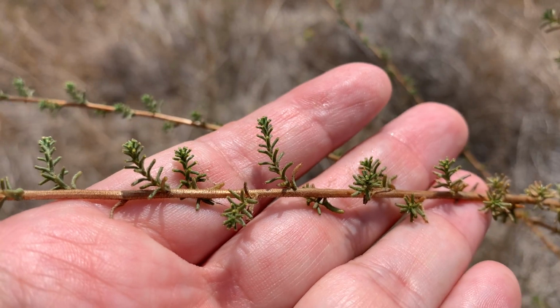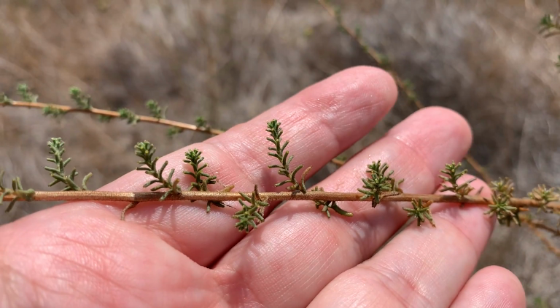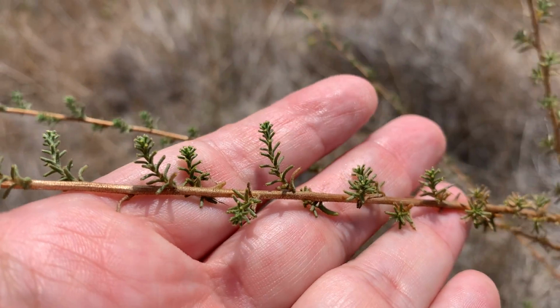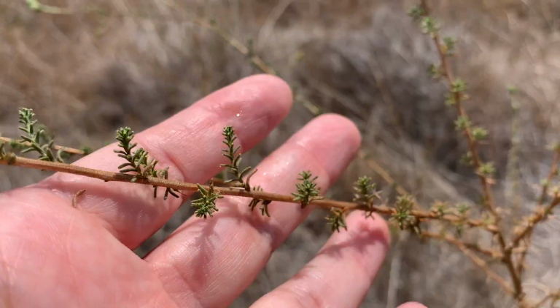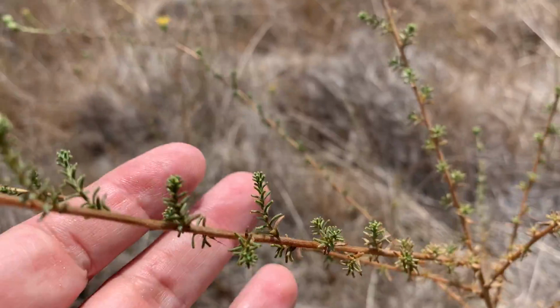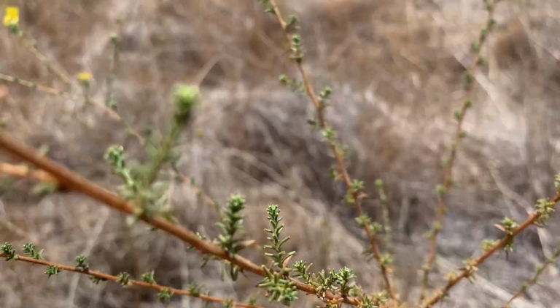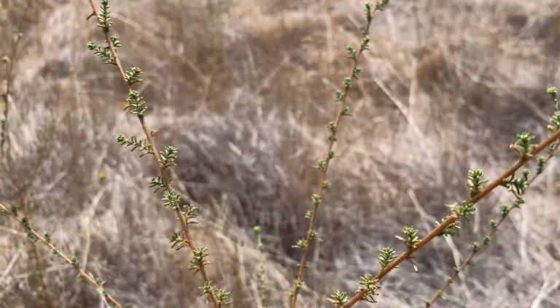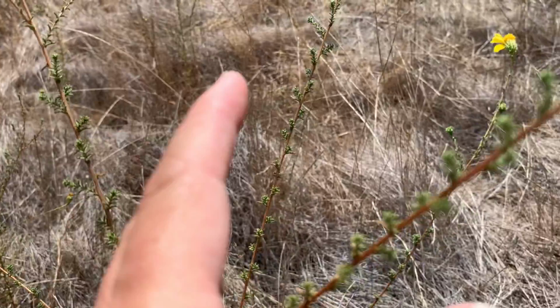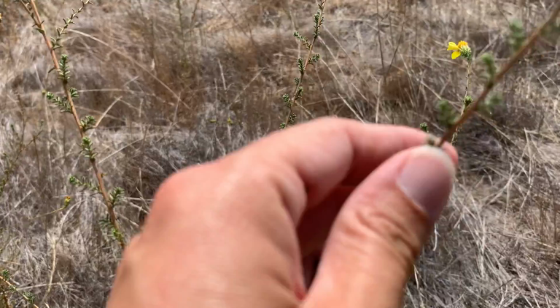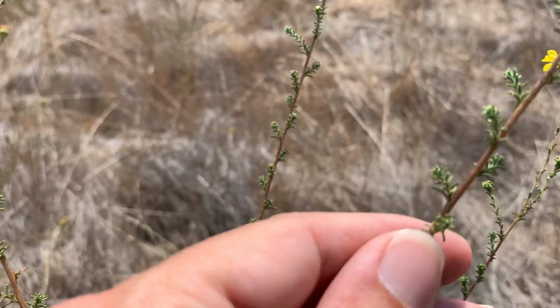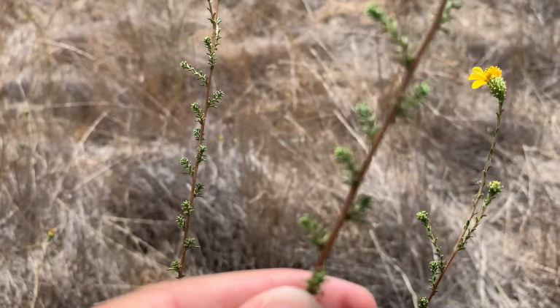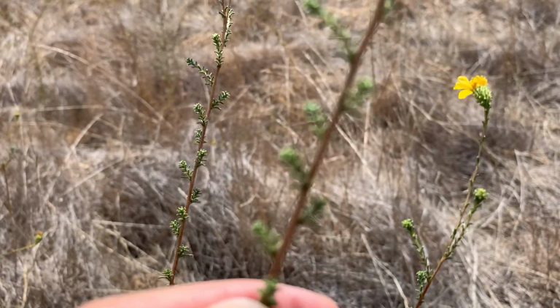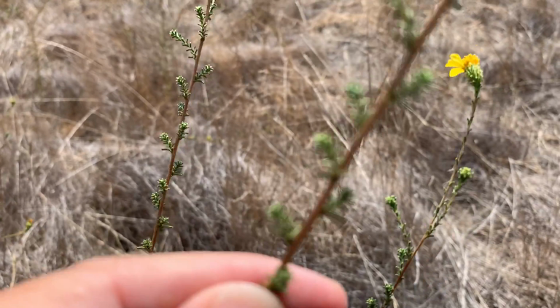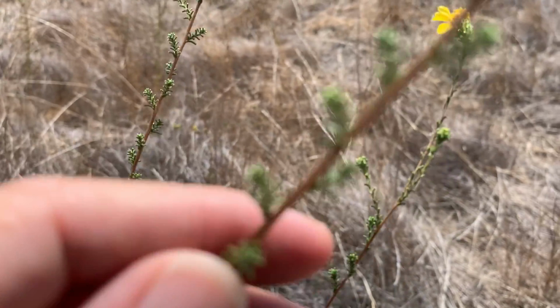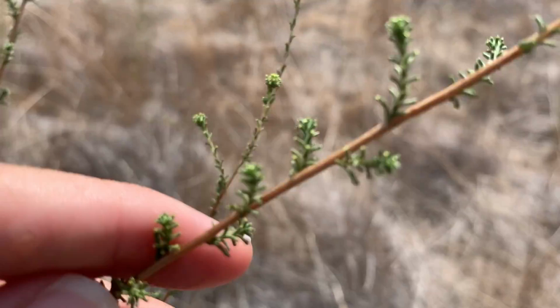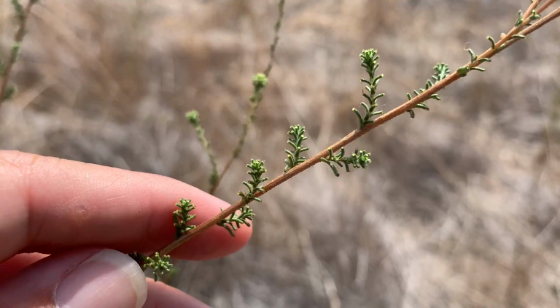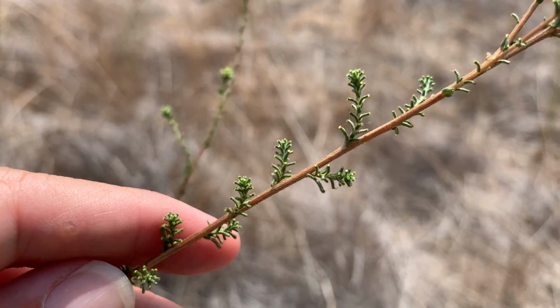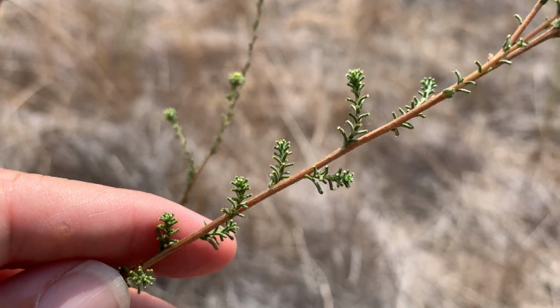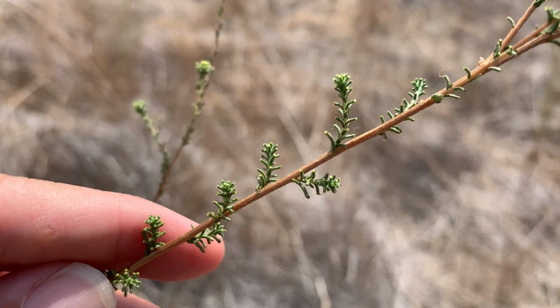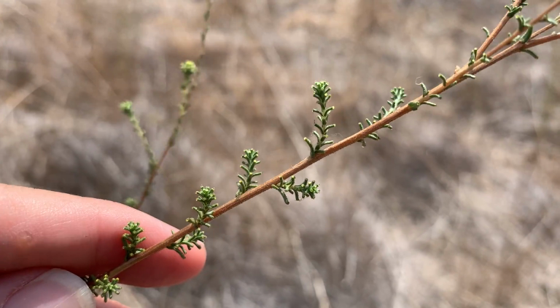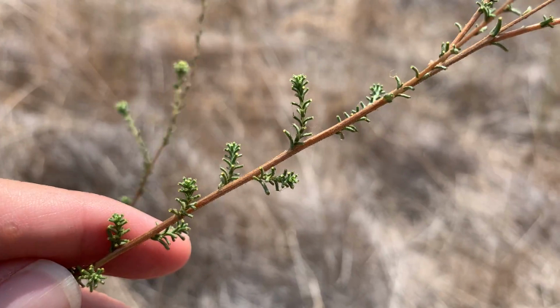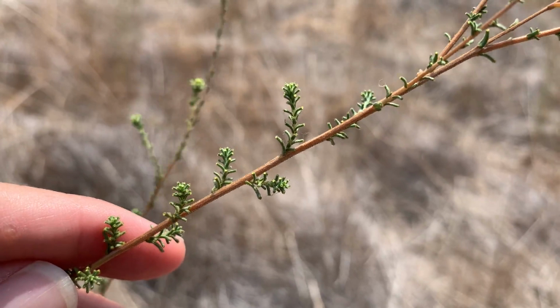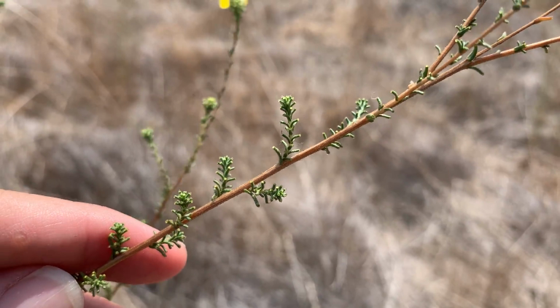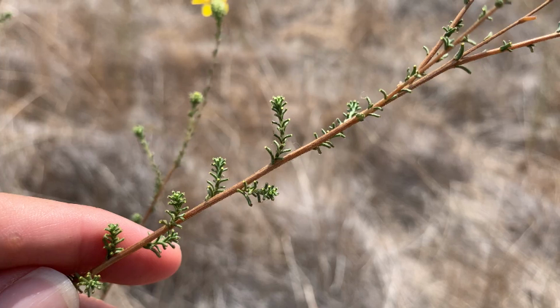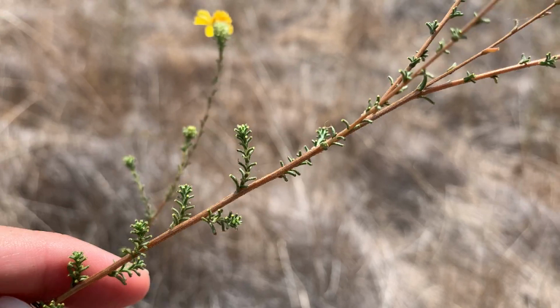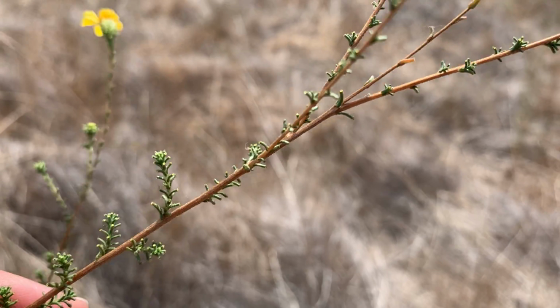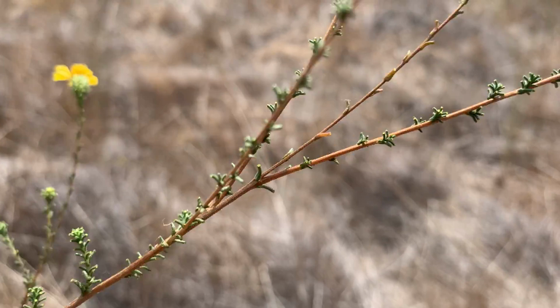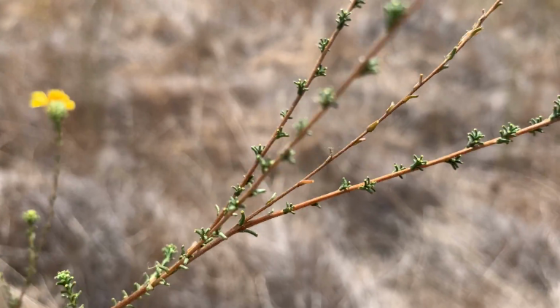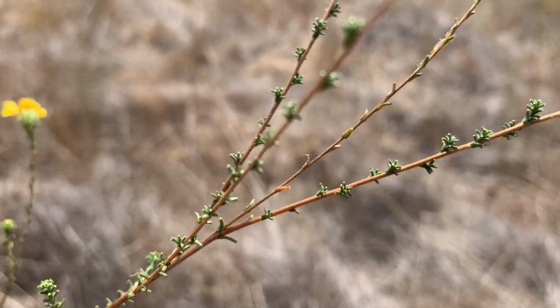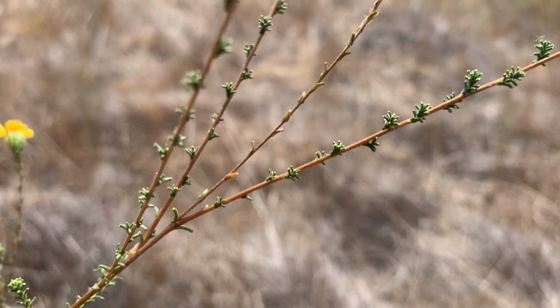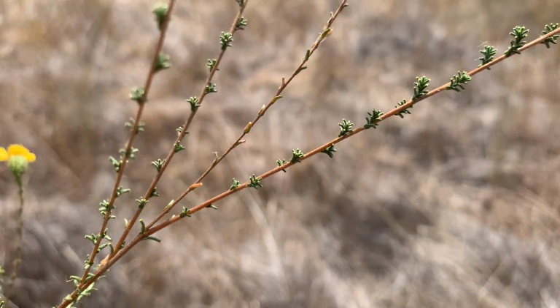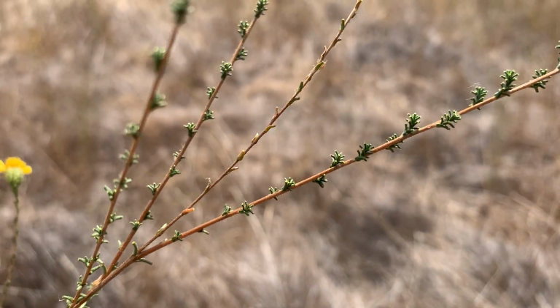This is called Wand Tar Plant. It has these really unique pit glands on the stem.